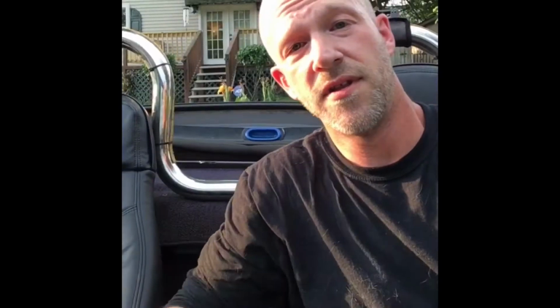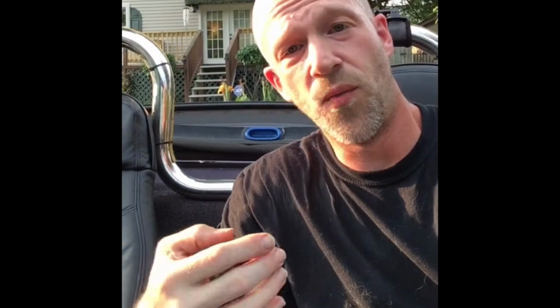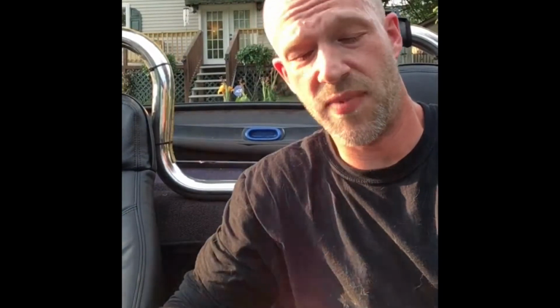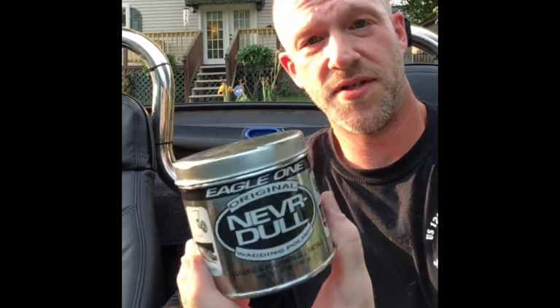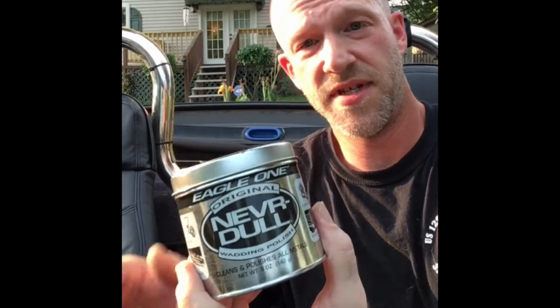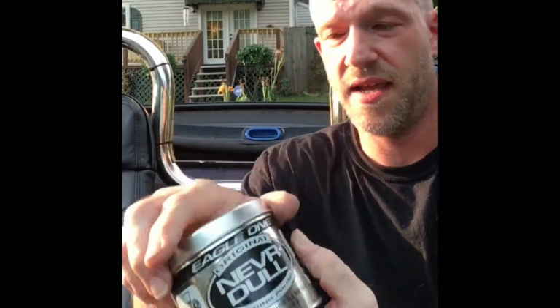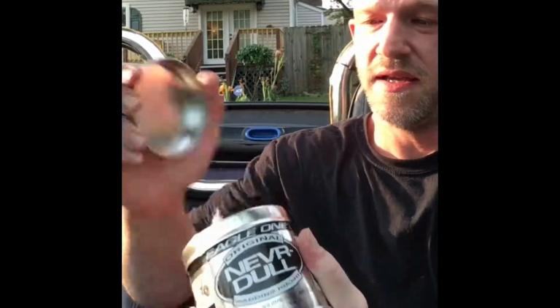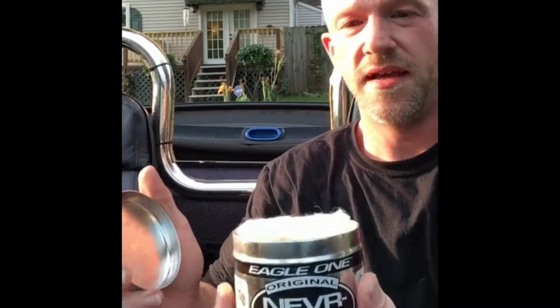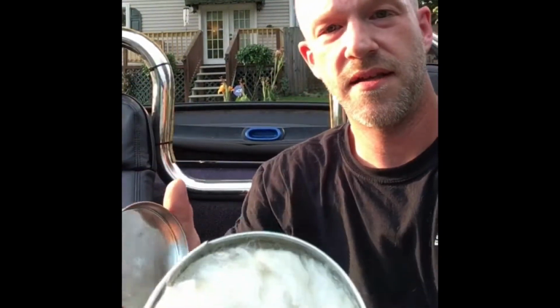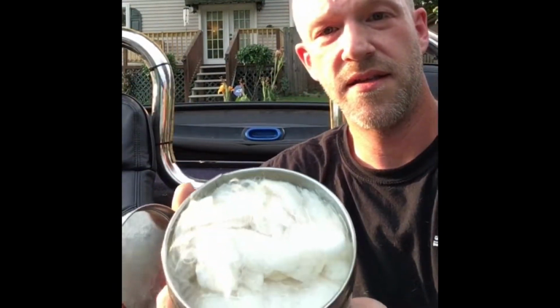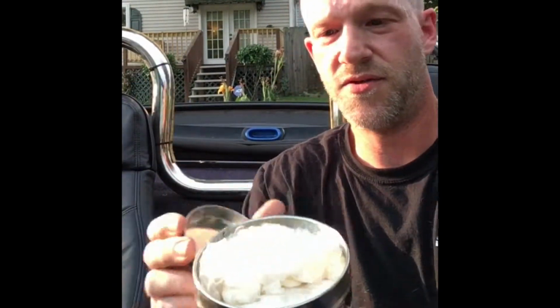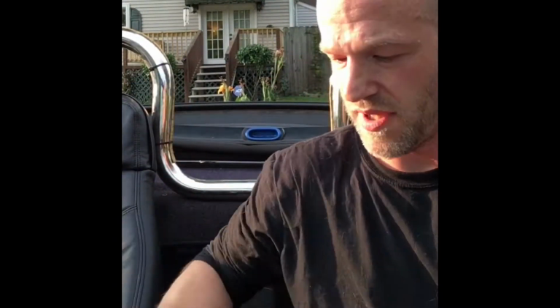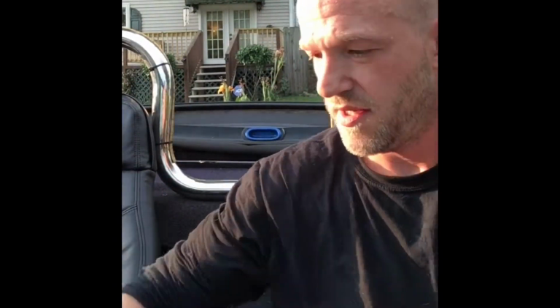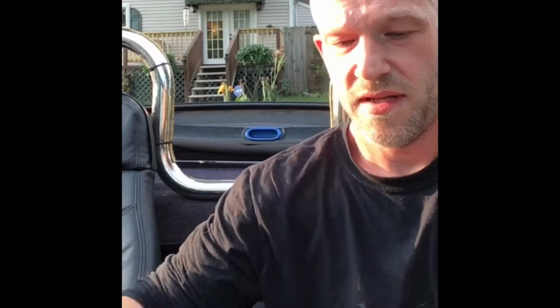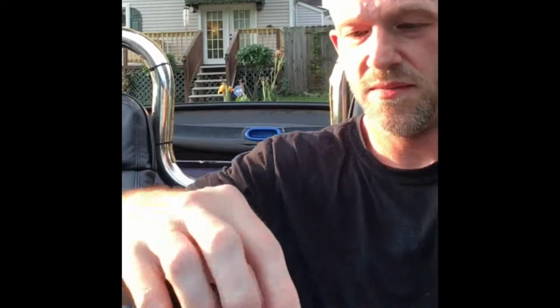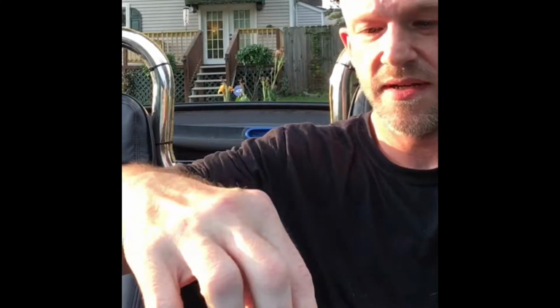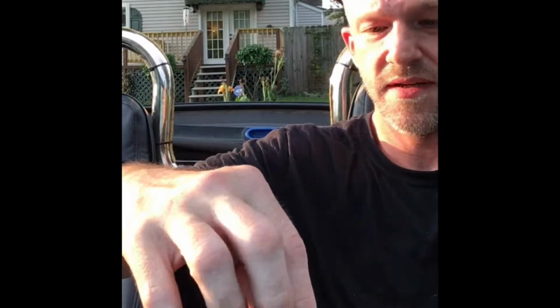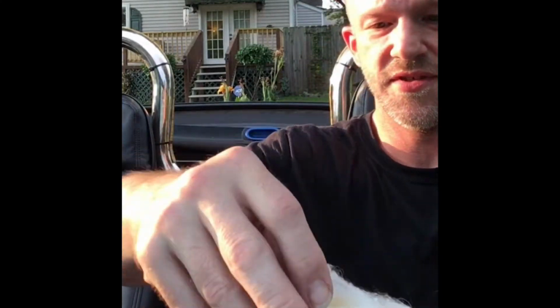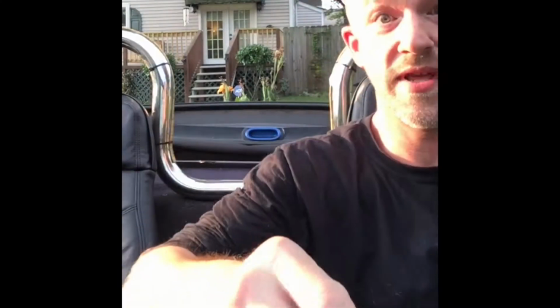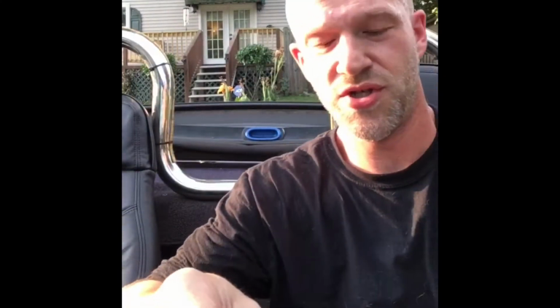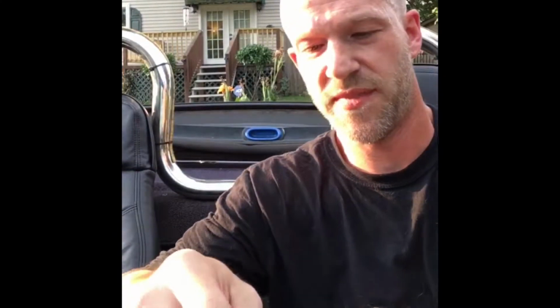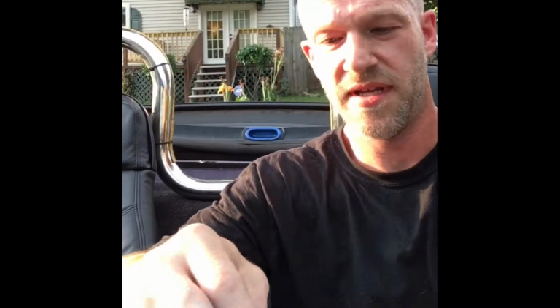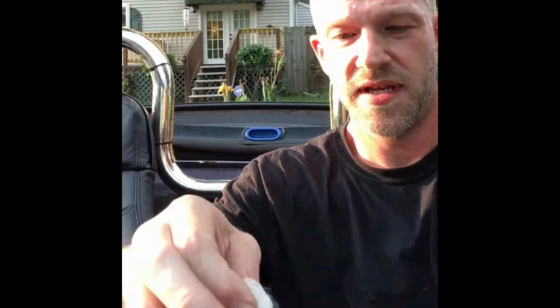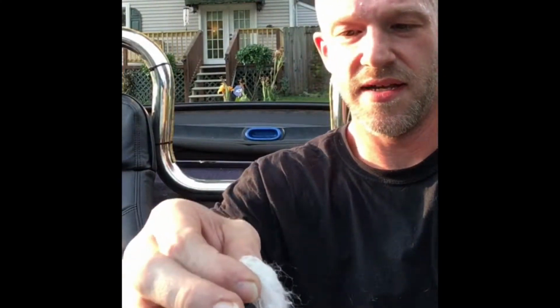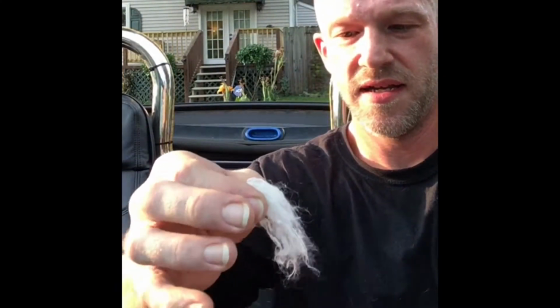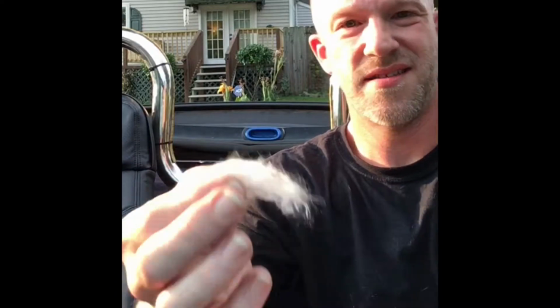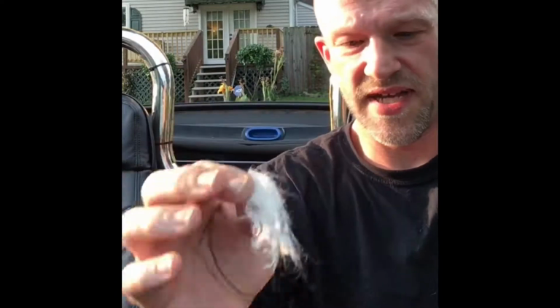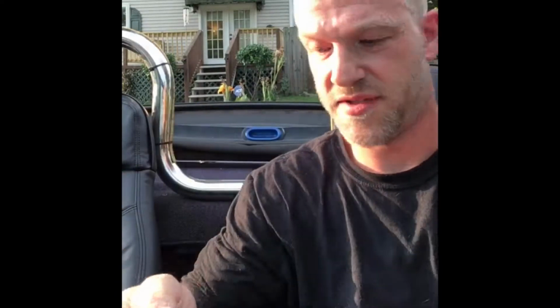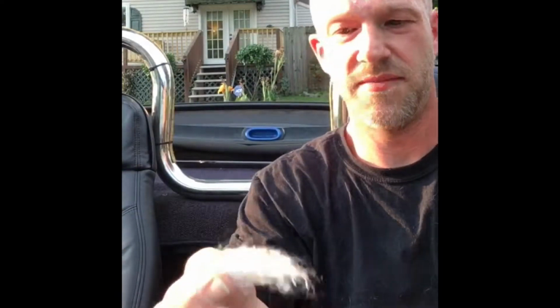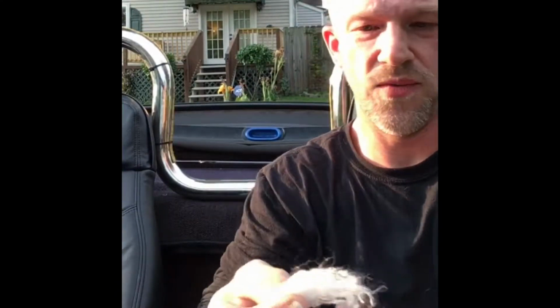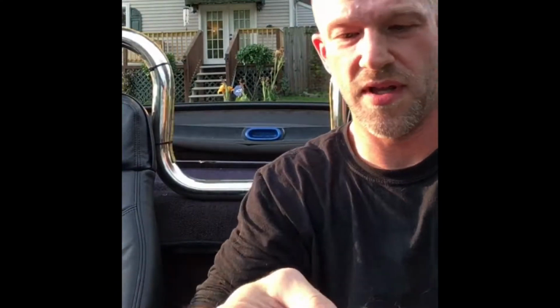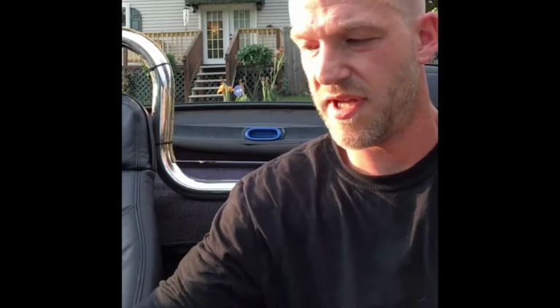Neverdull is a wadding polish. It comes in a can, and you just pull out a little bit of this rather pungent smelling cotton. It's not bad for your skin, but if you want to wear gloves, go ahead.